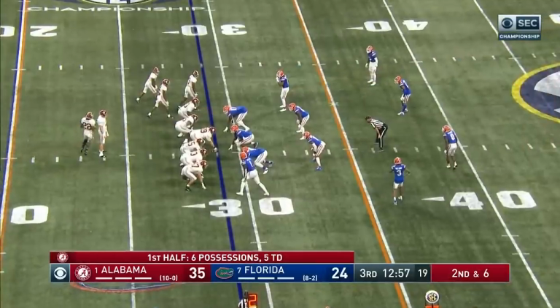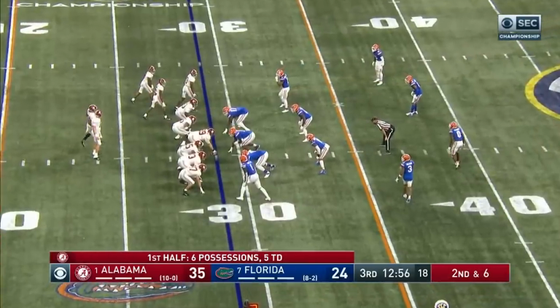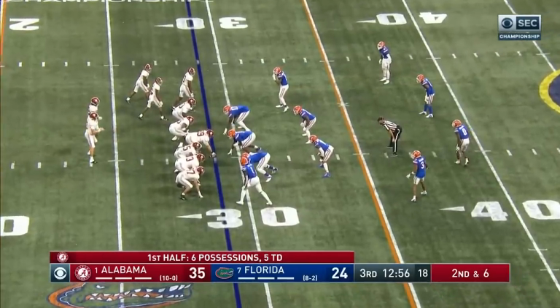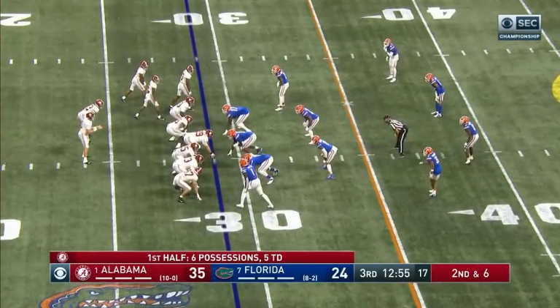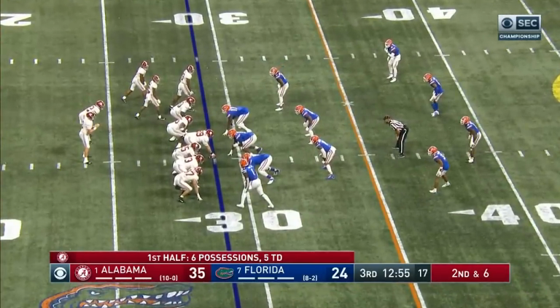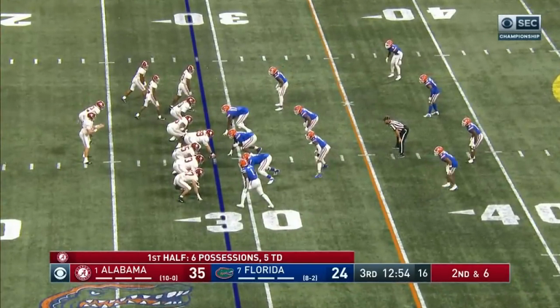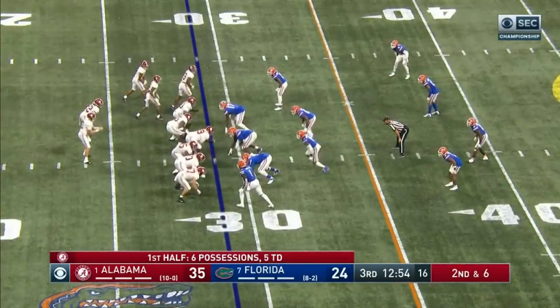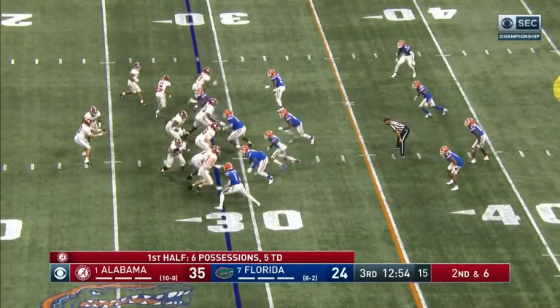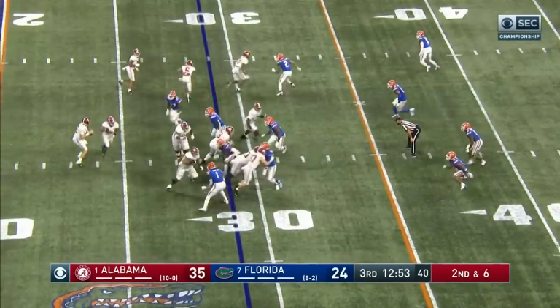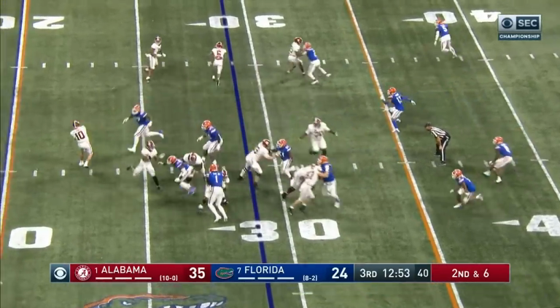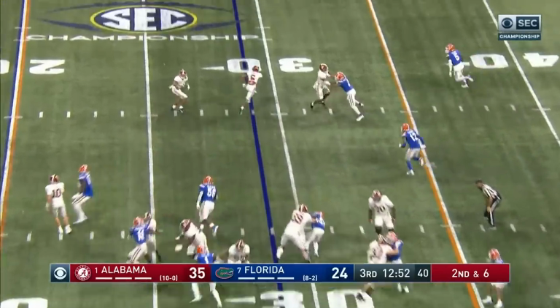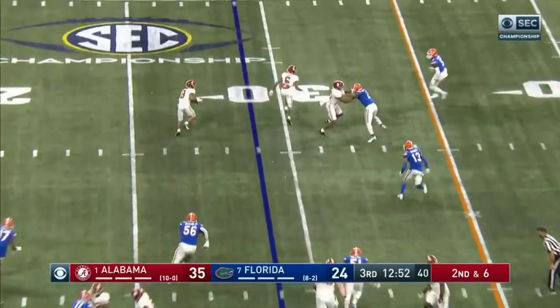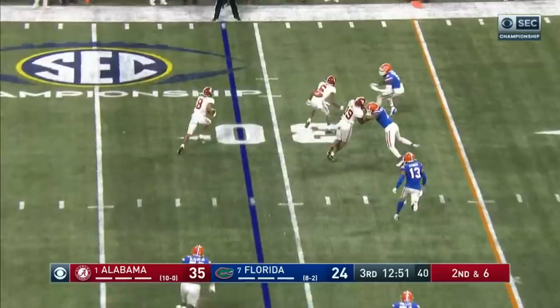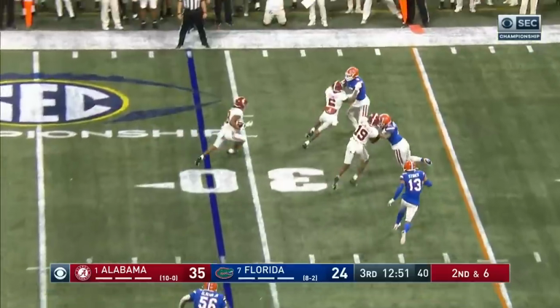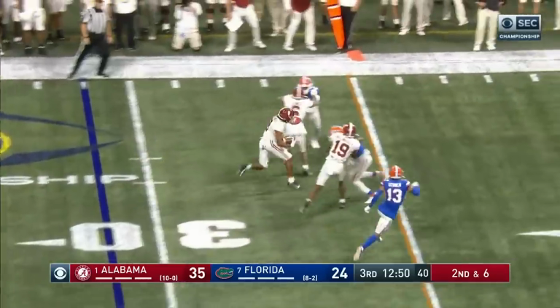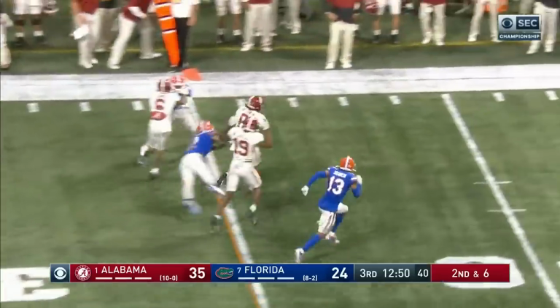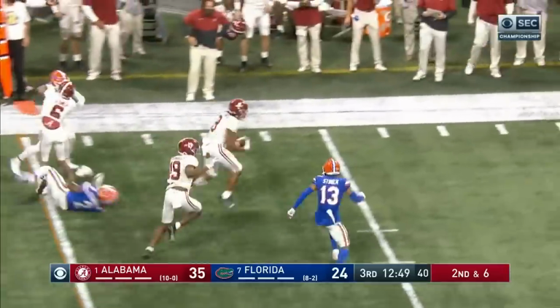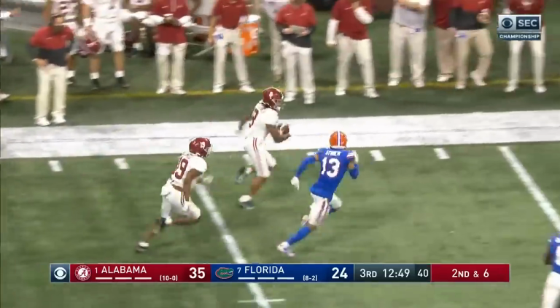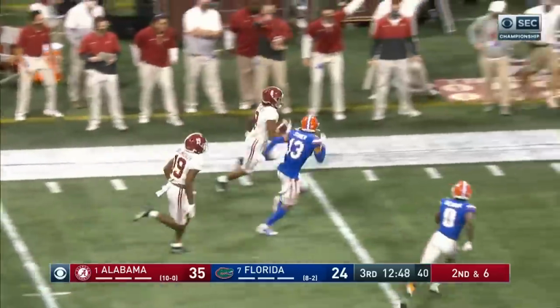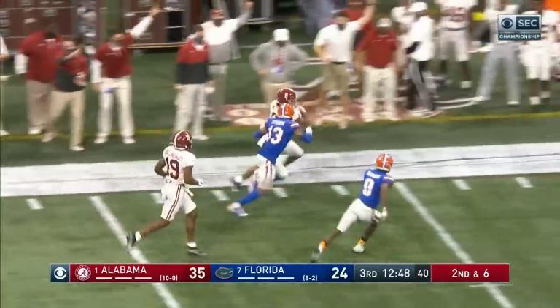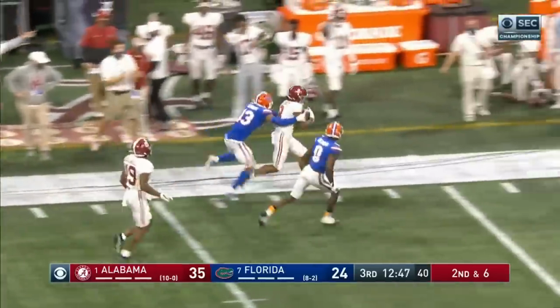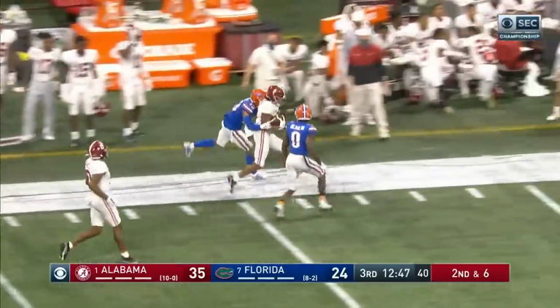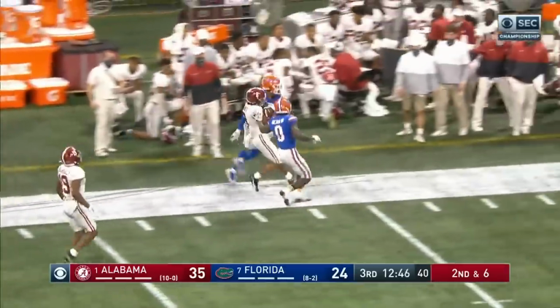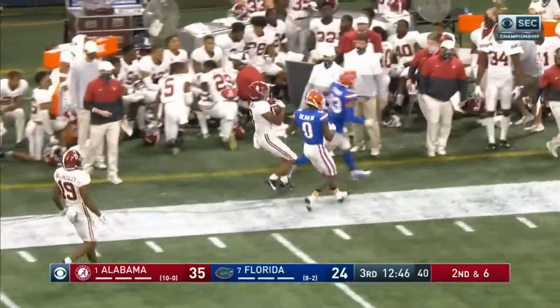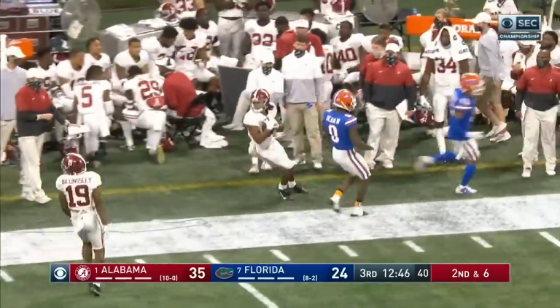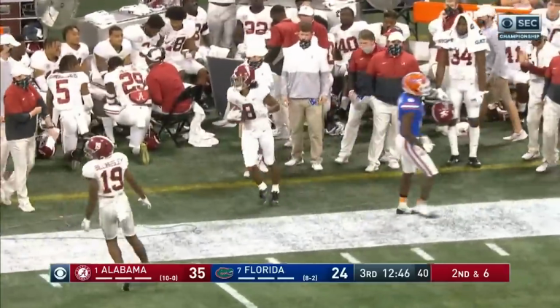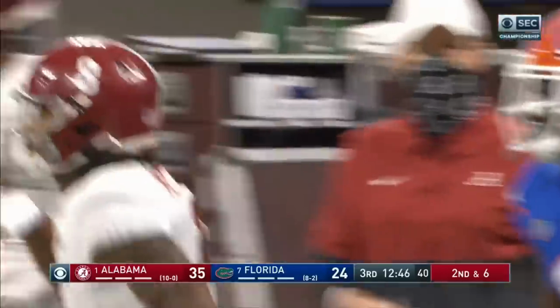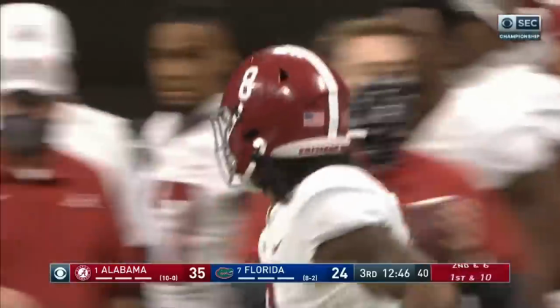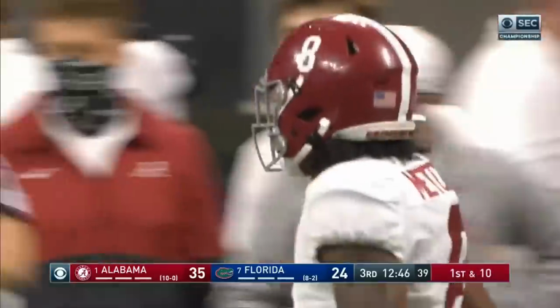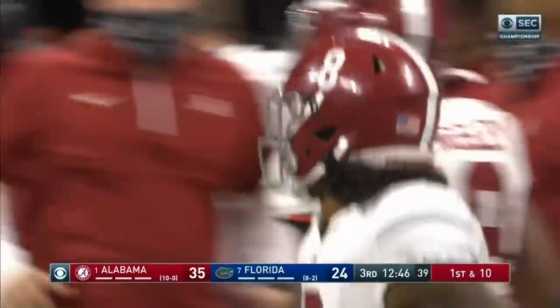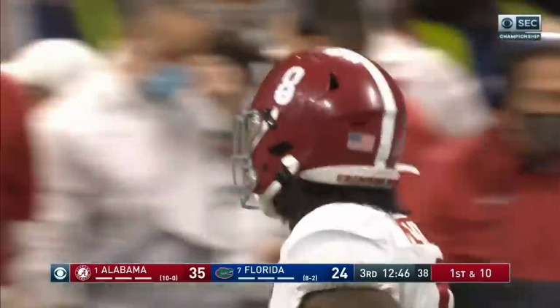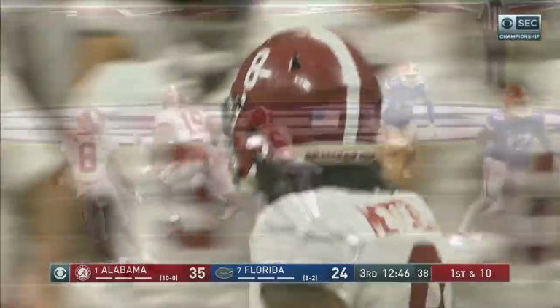Howdy Harris went from being a wide receiver to coming back to join. Mac Jones with the throw goes the other way to Mechie — Mechie got a block from Devontae Smith. Mechie down the sideline, big Gator again. First down Alabama.